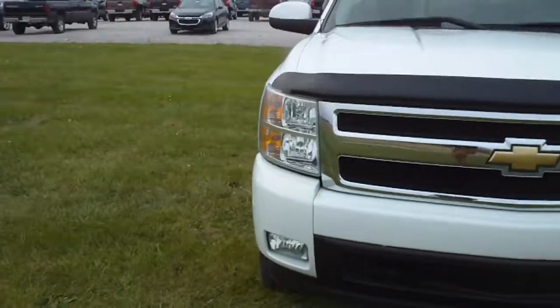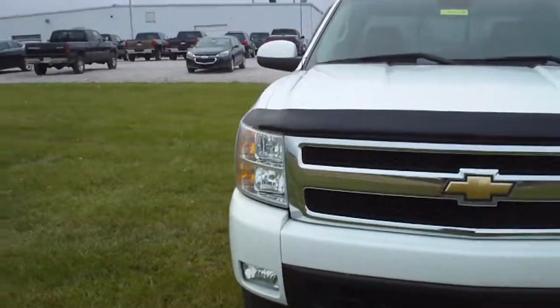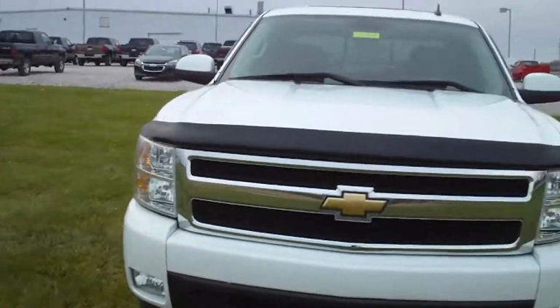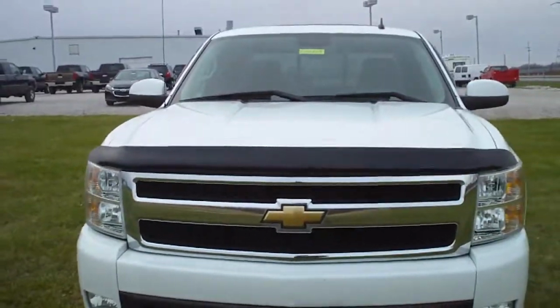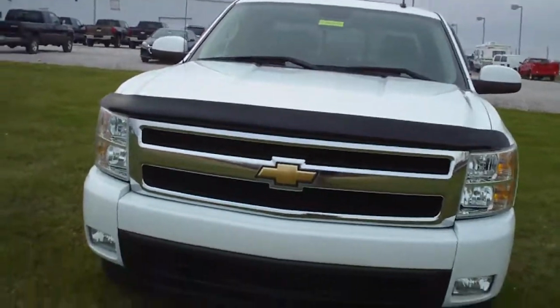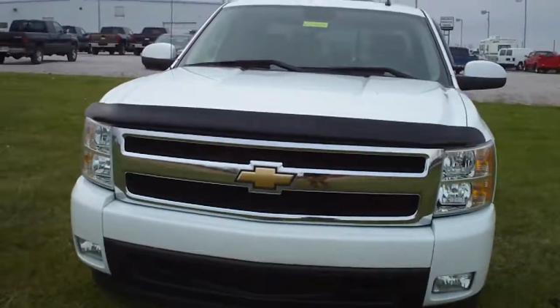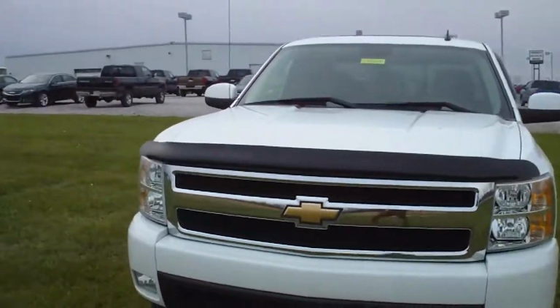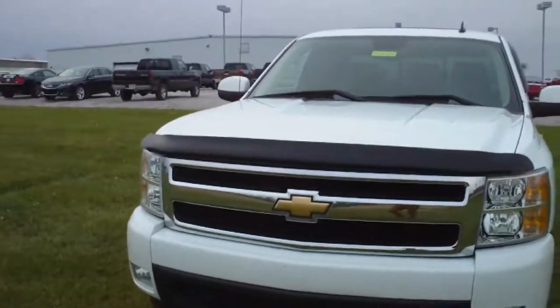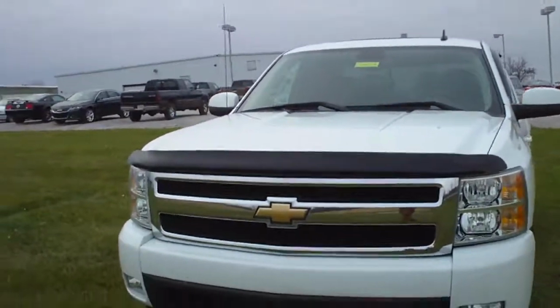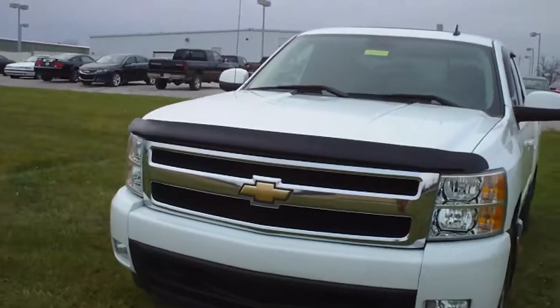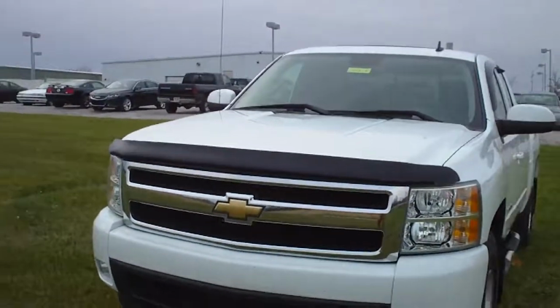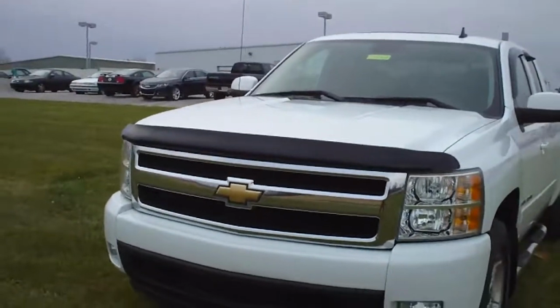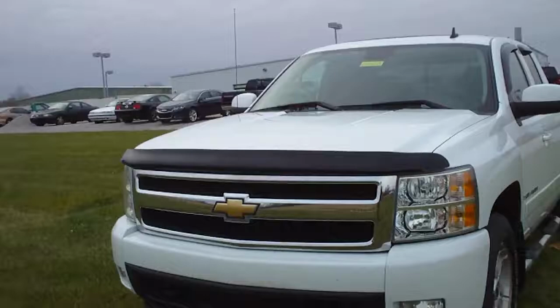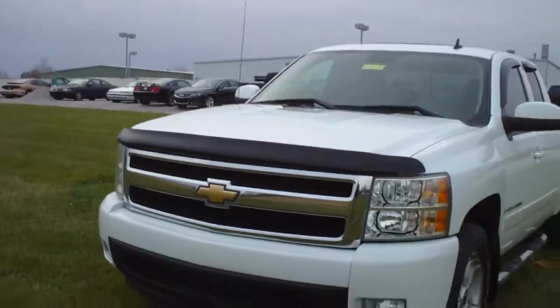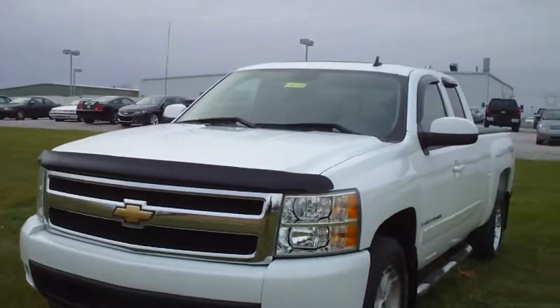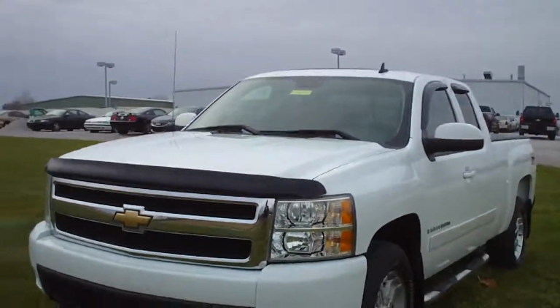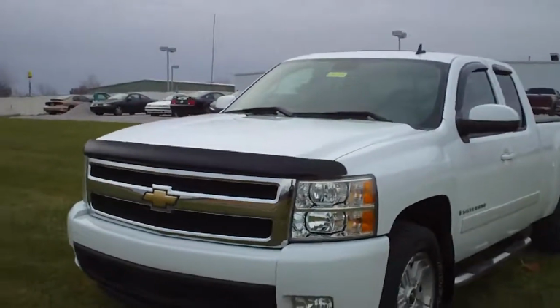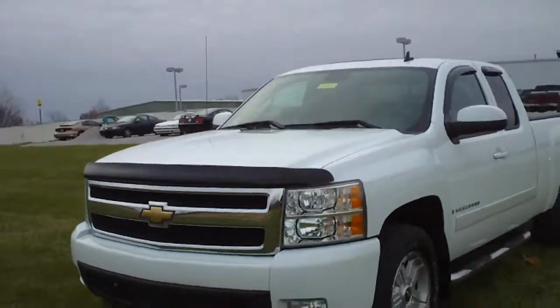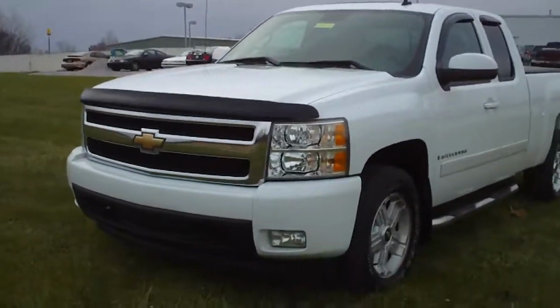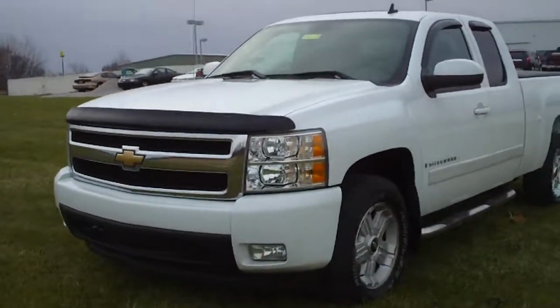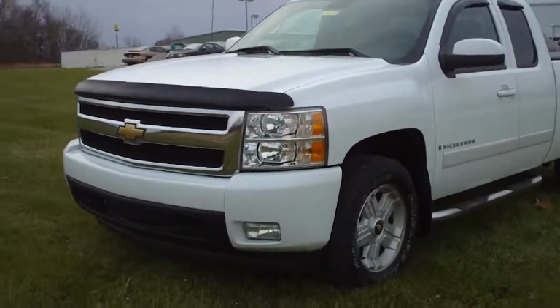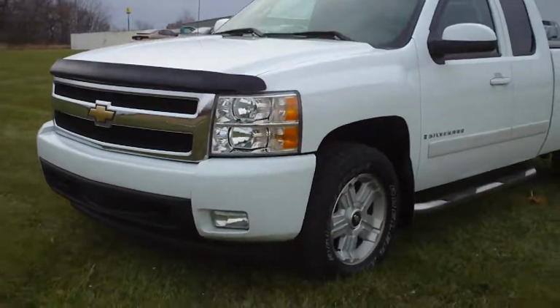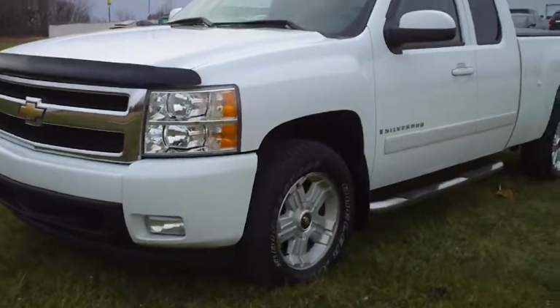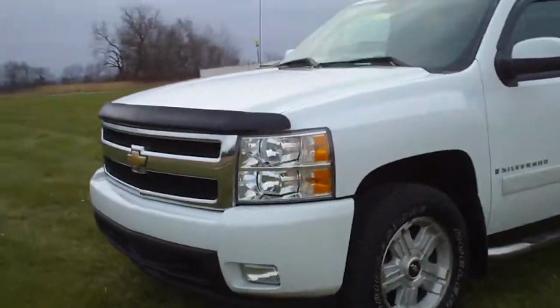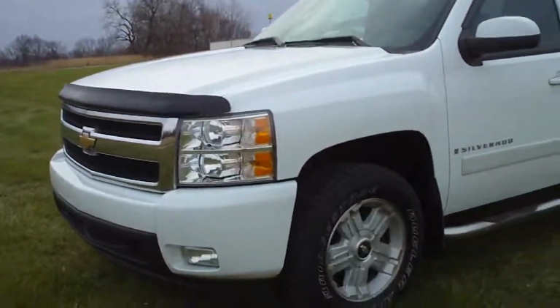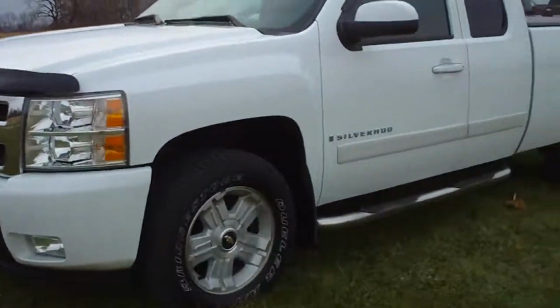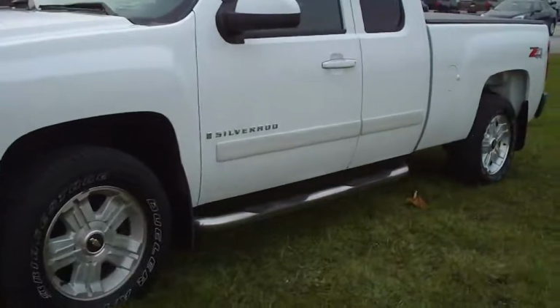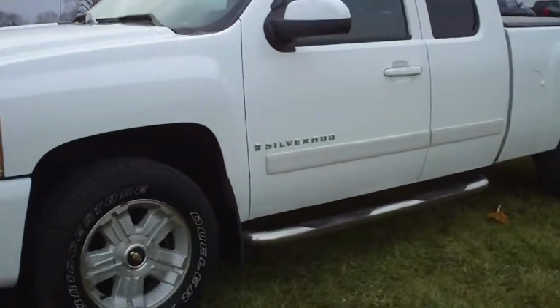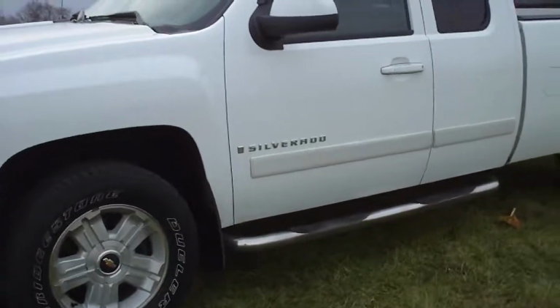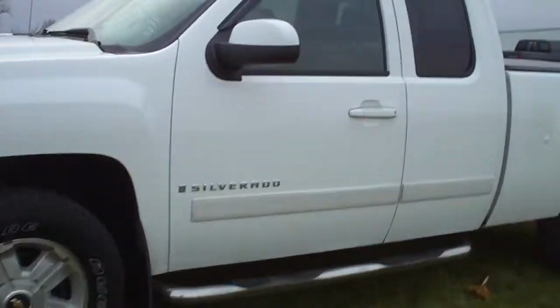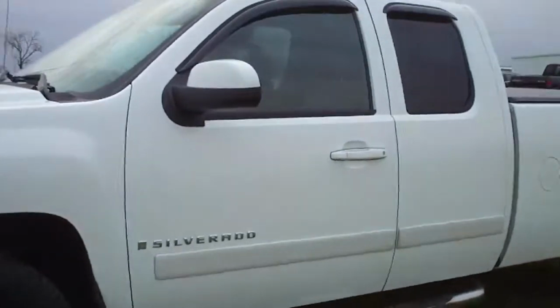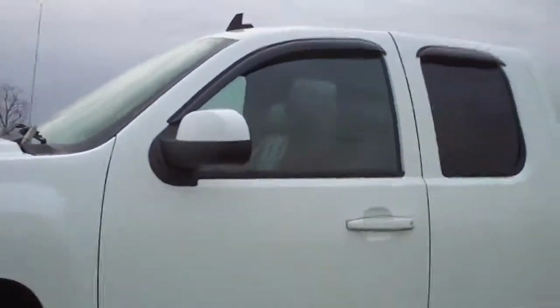It's a 5.3 liter V8 flex fuel engine with four-speed automatic transmission, and it is four-wheel drive. Gets 20 highway, 14 city miles per gallon.